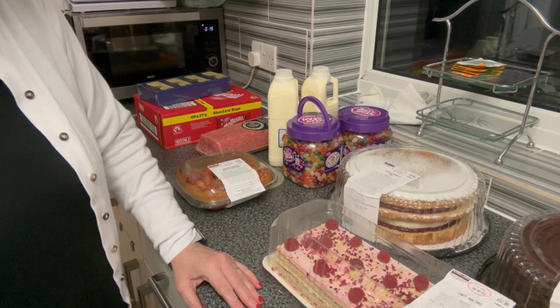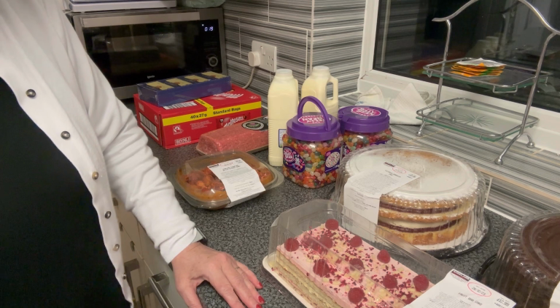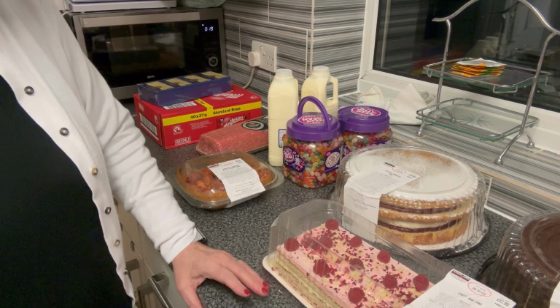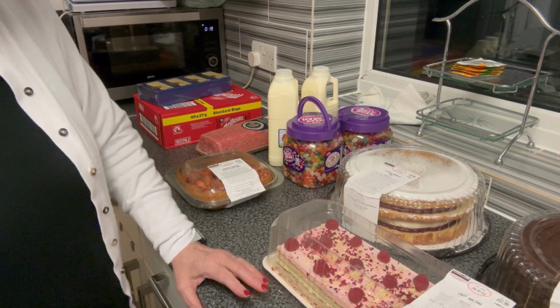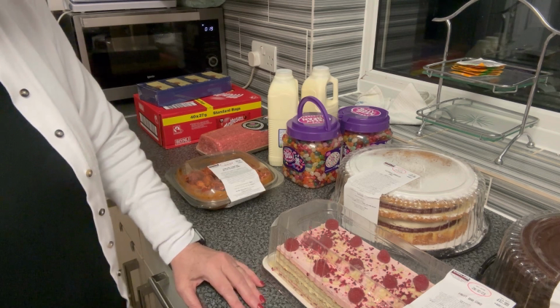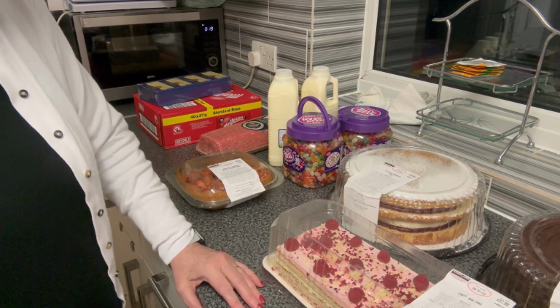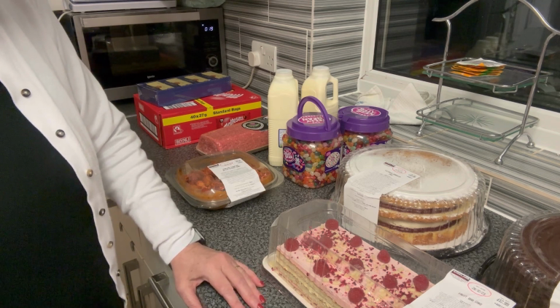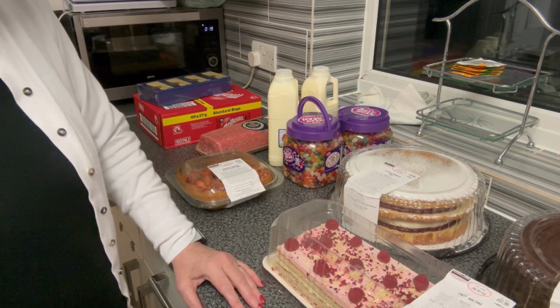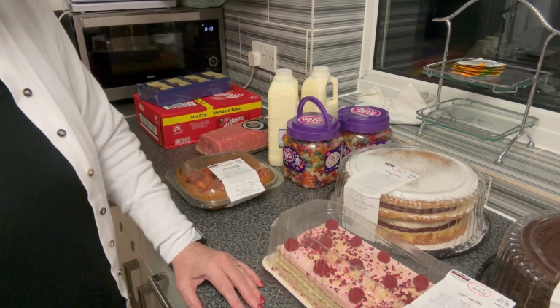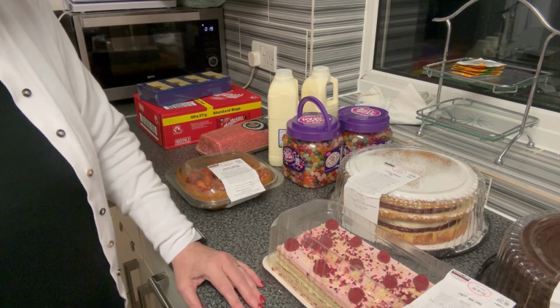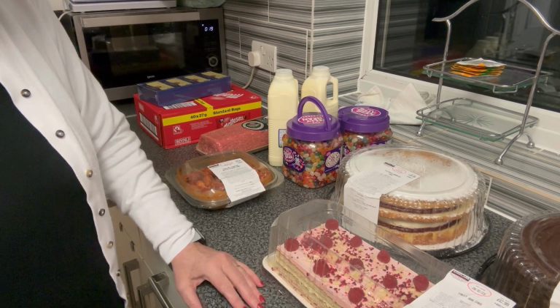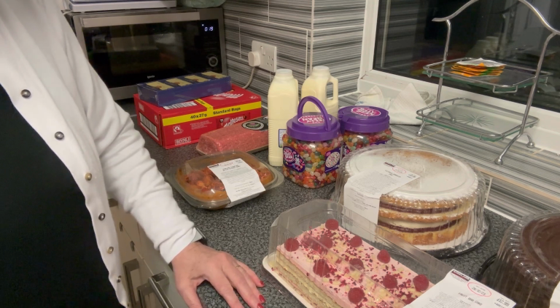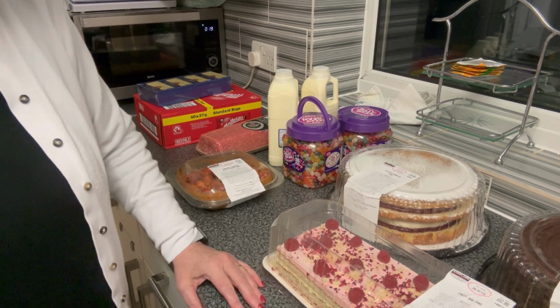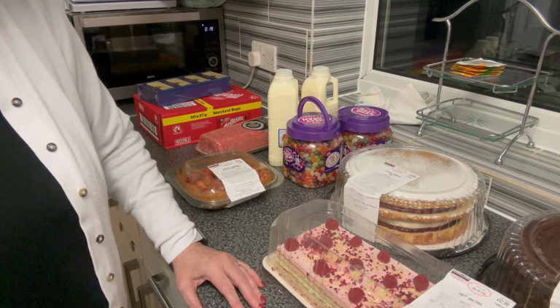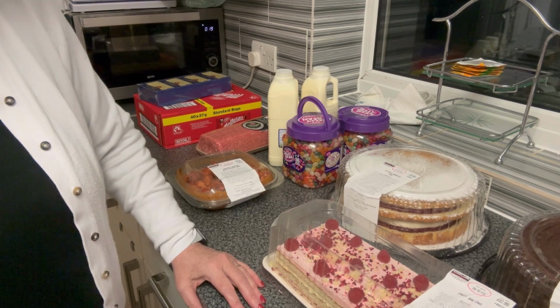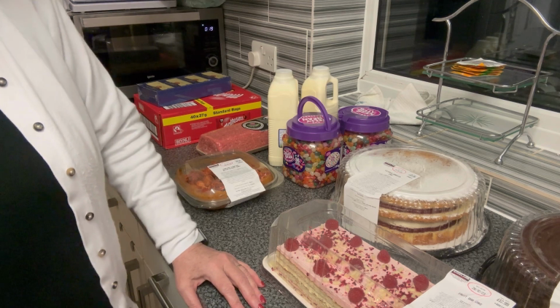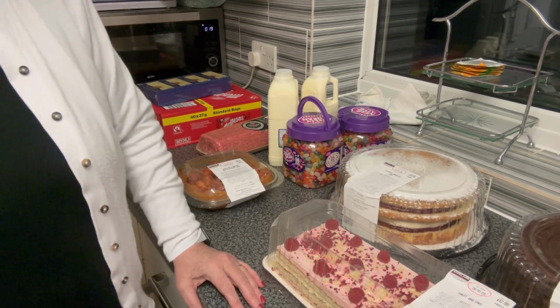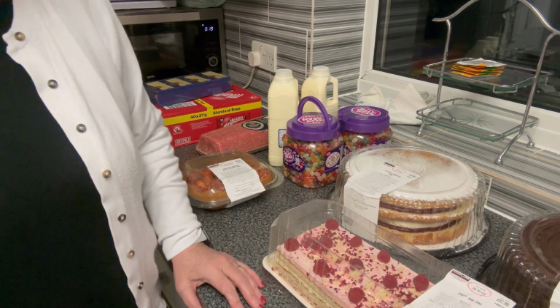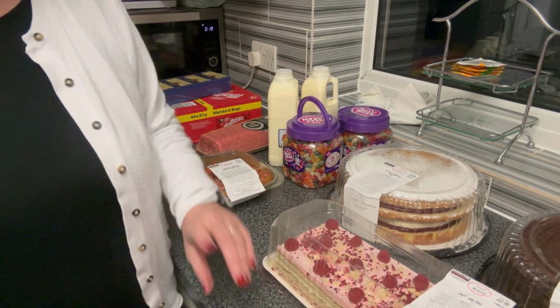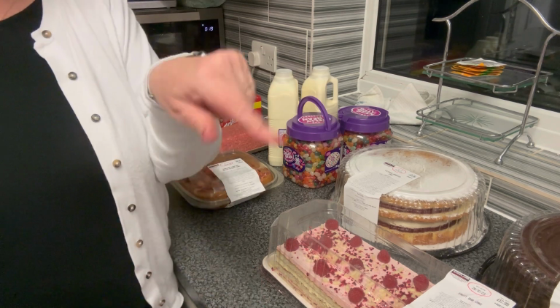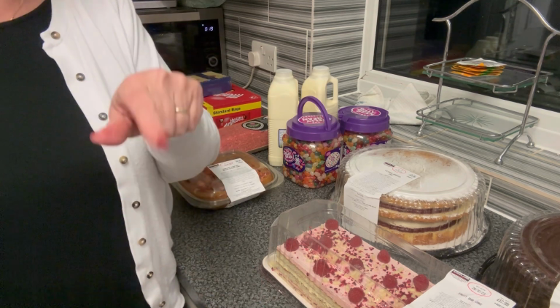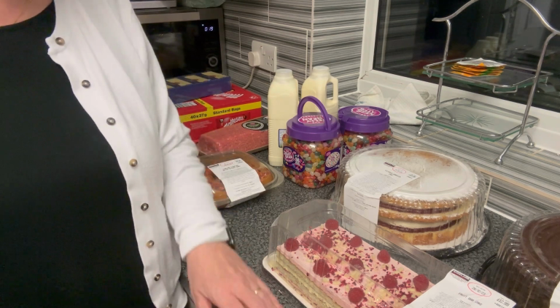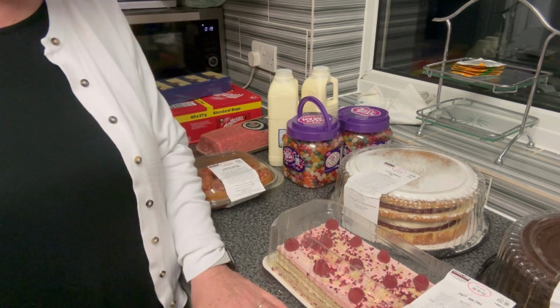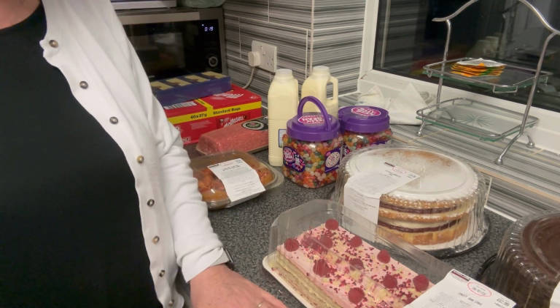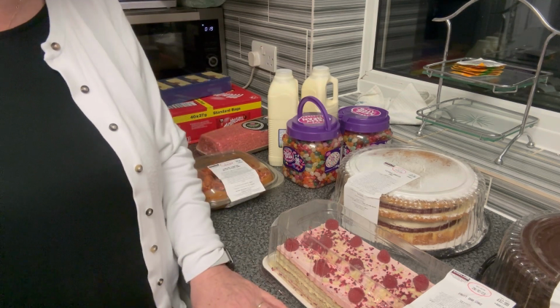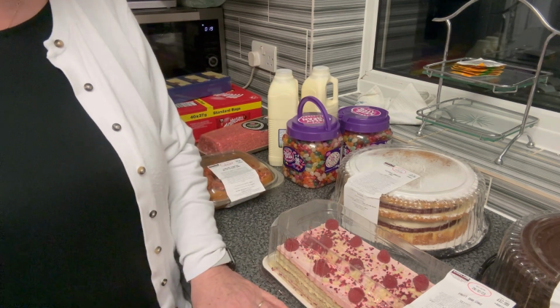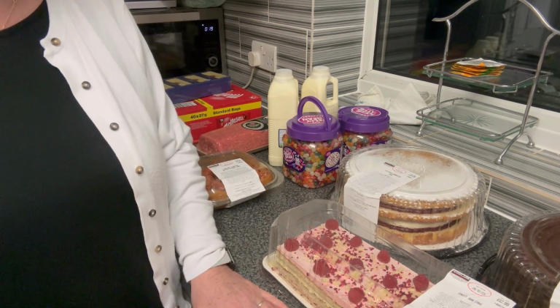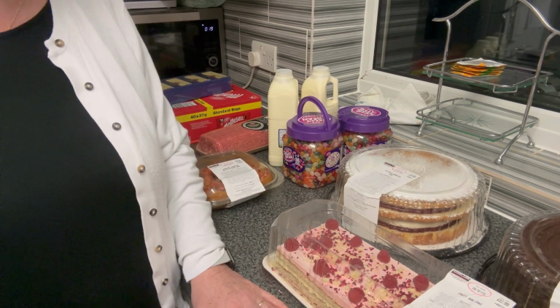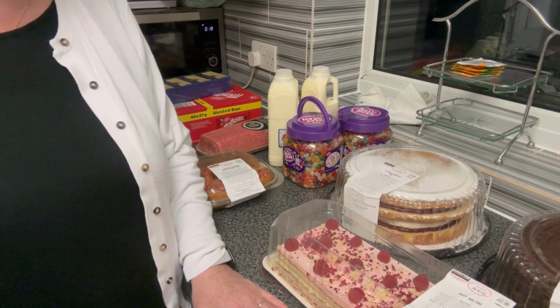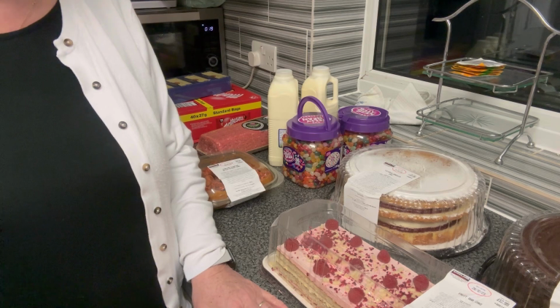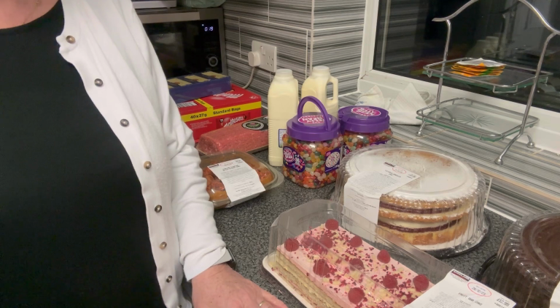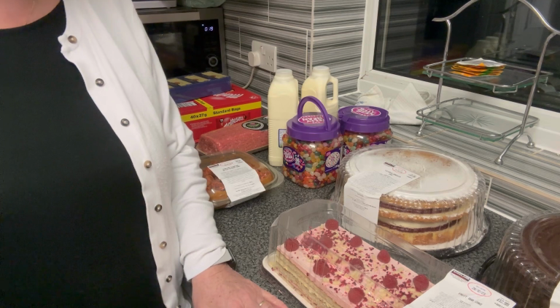We'd love you to click the subscribe button and join the family. I'll film a little bit more tomorrow when I buy the veg, but I'll put all the prices on the screen for this. Thank you very much and I'll speak to you soon.